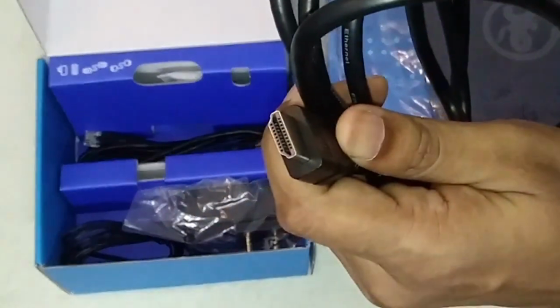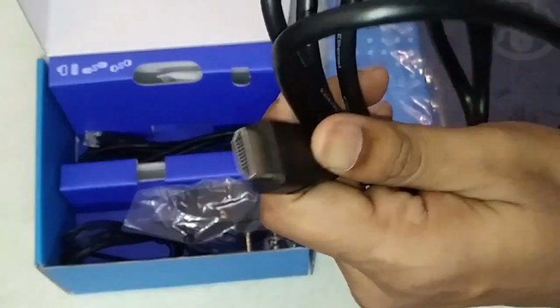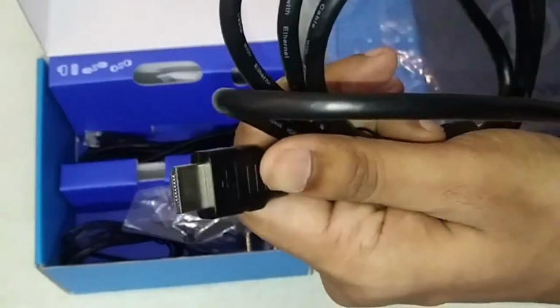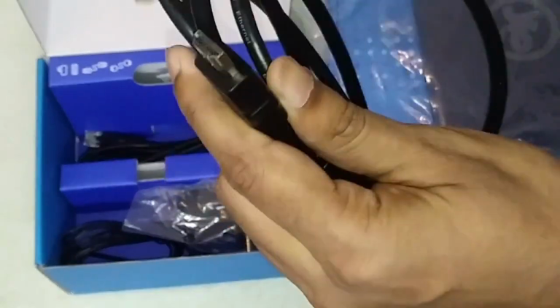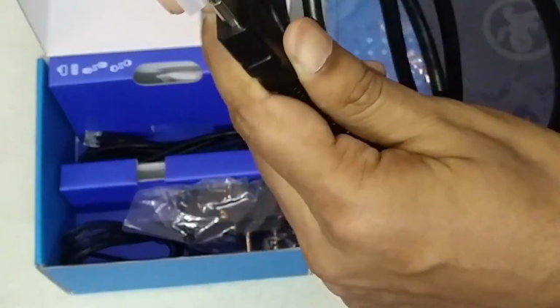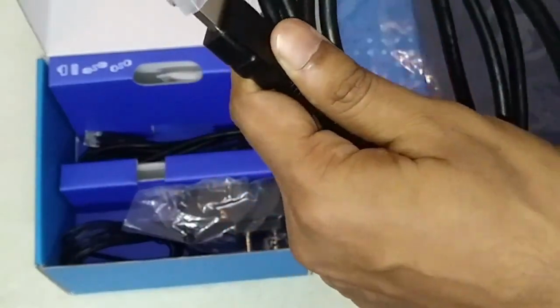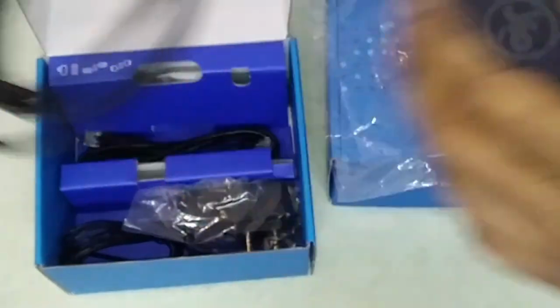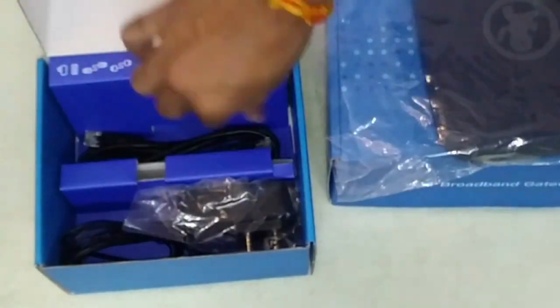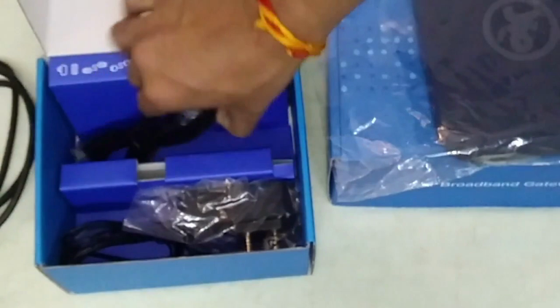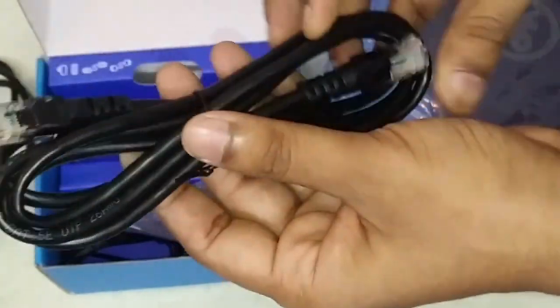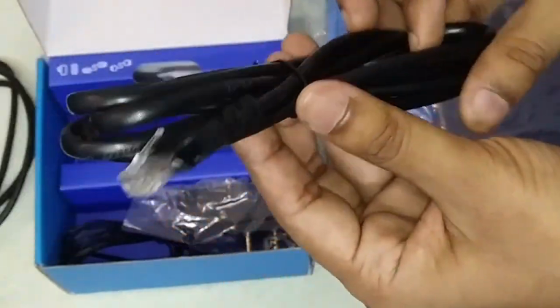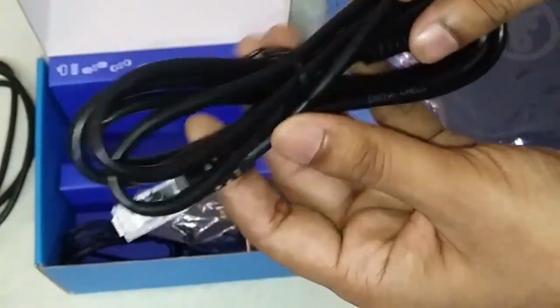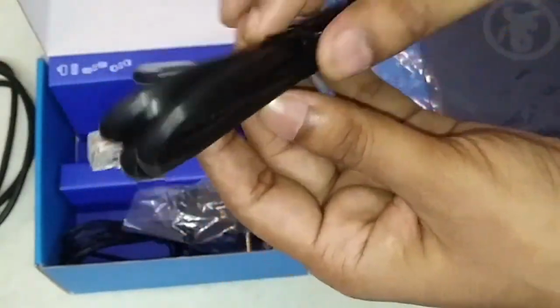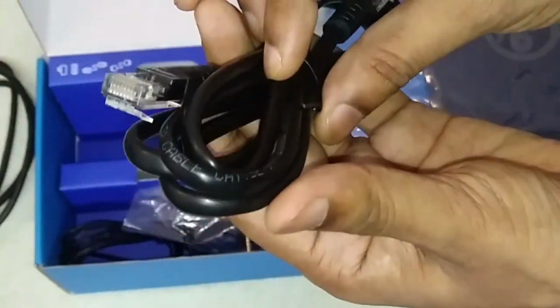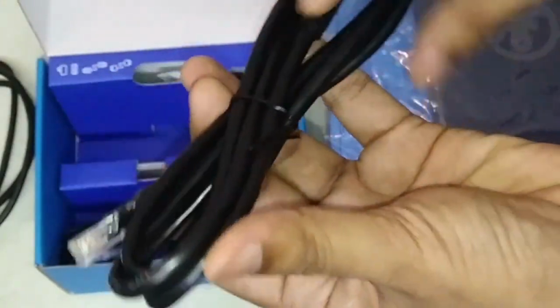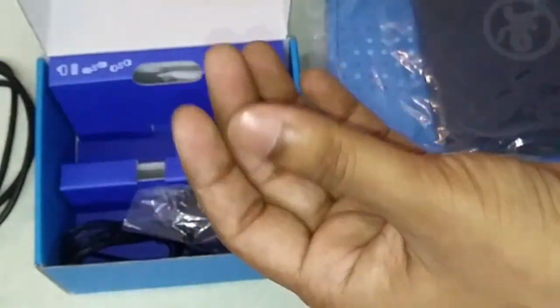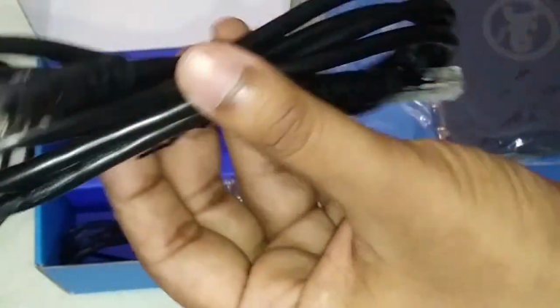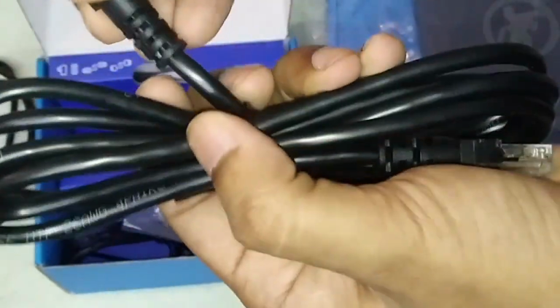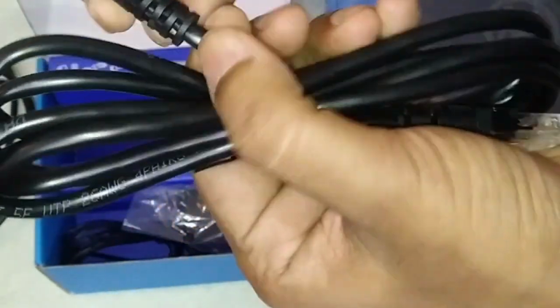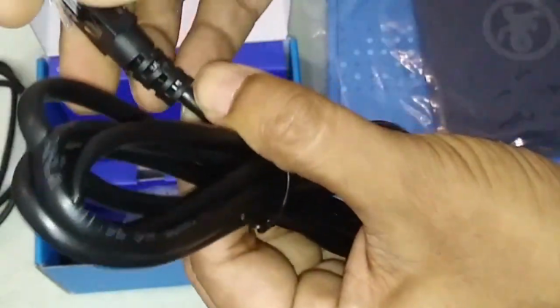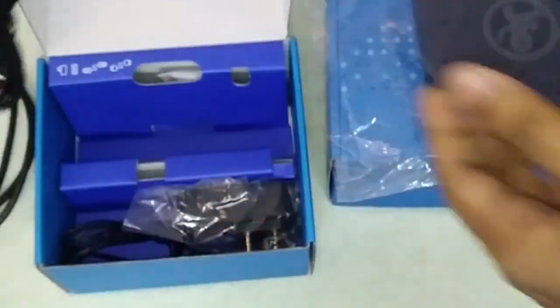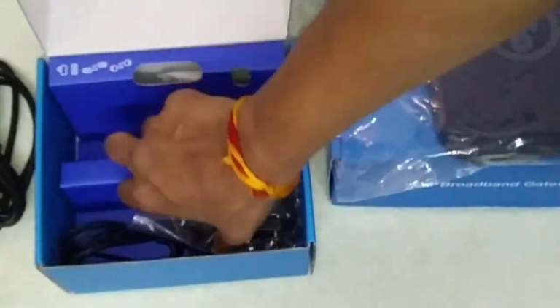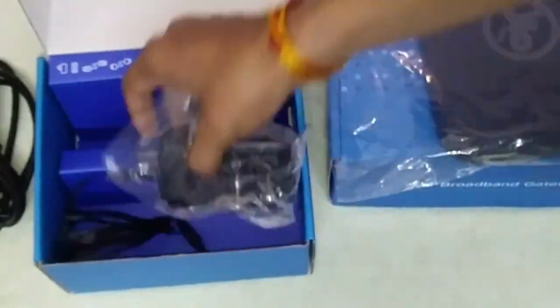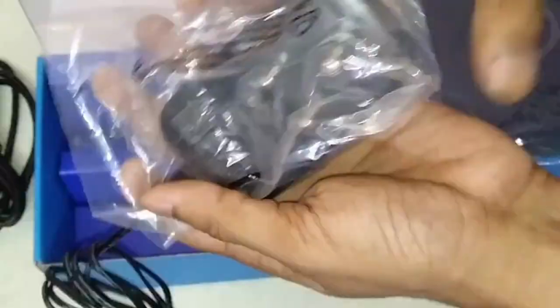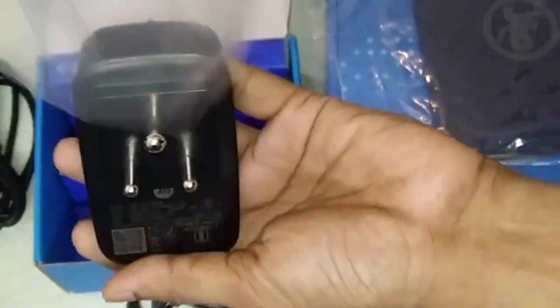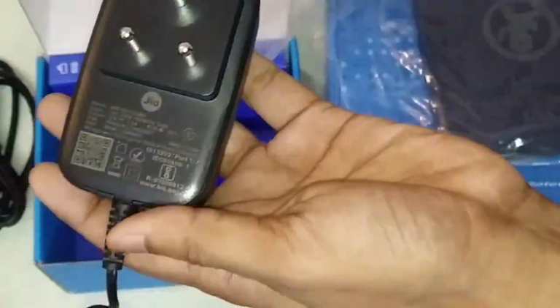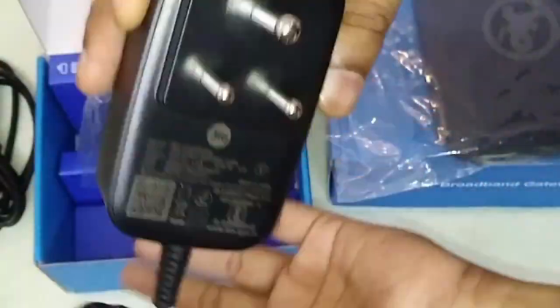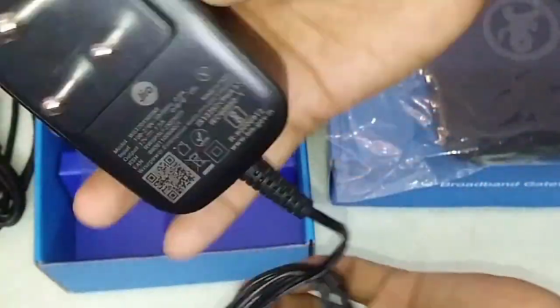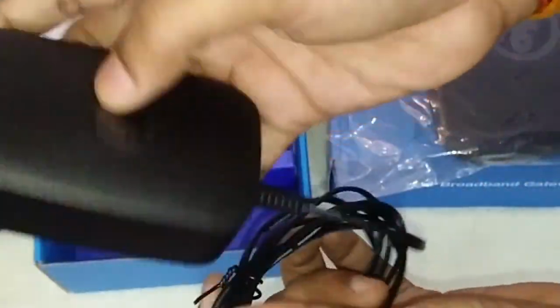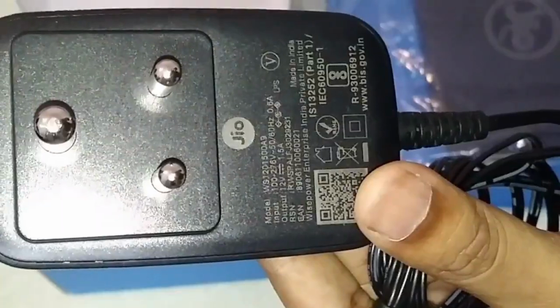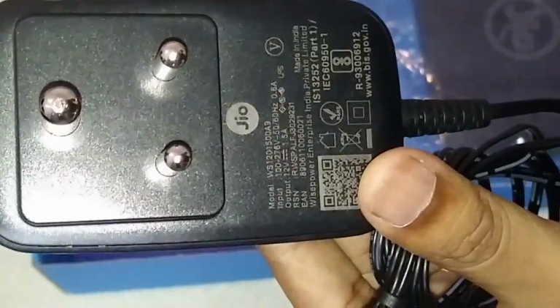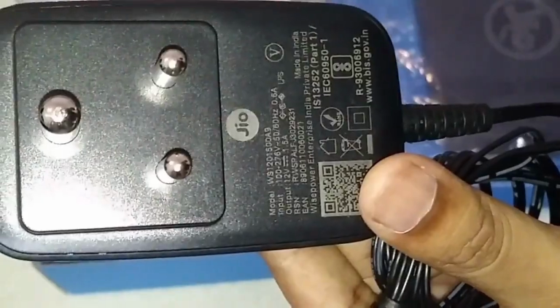There is an HDMI cable. There is a LAN cable, which feels quite good quality. There is a power adapter, it is 12V 1.5A.